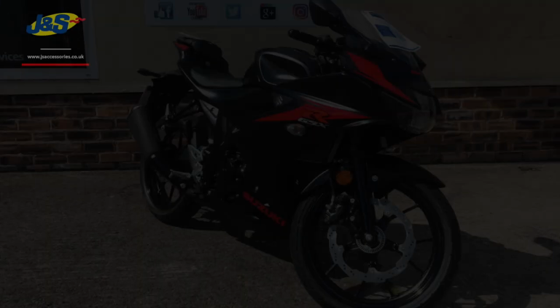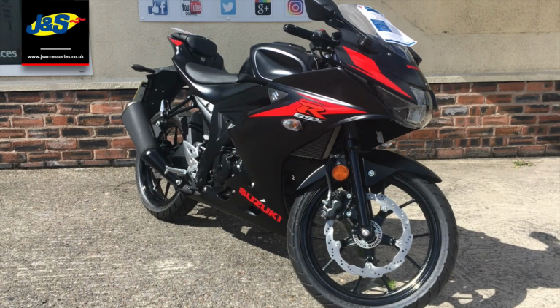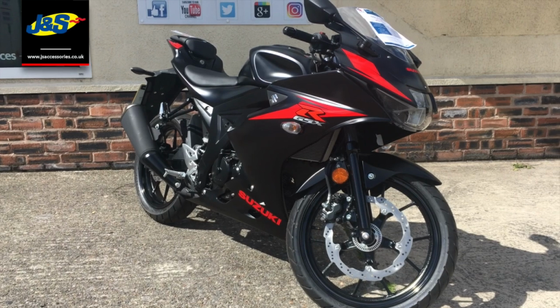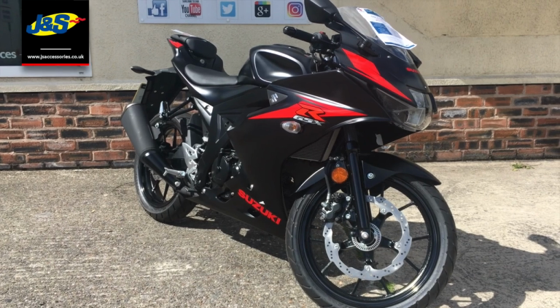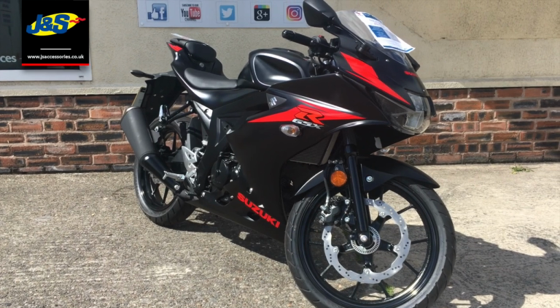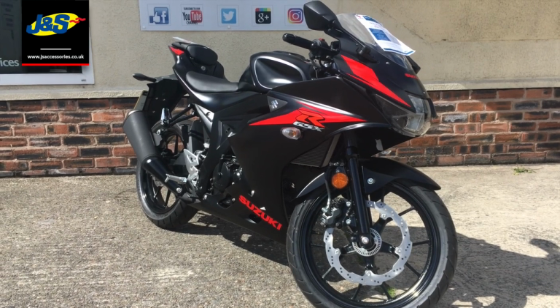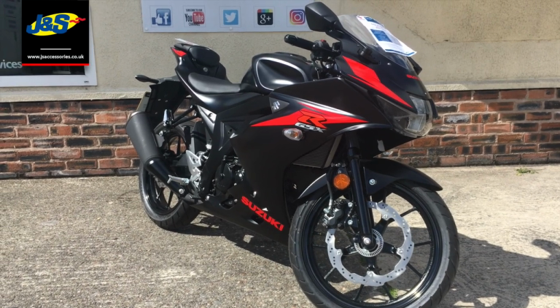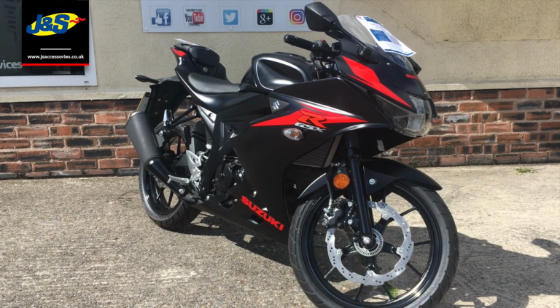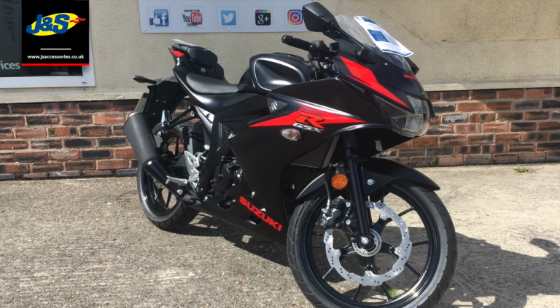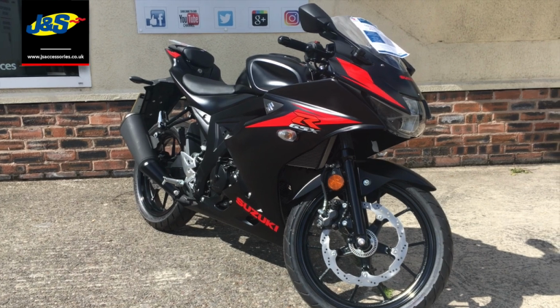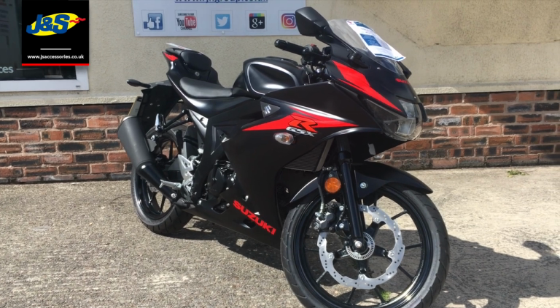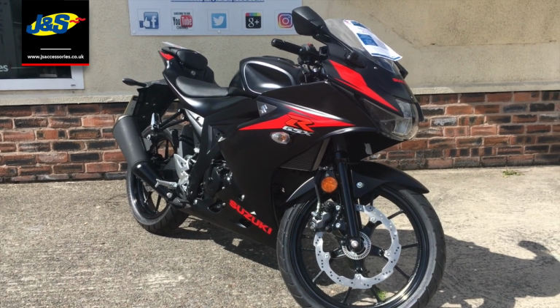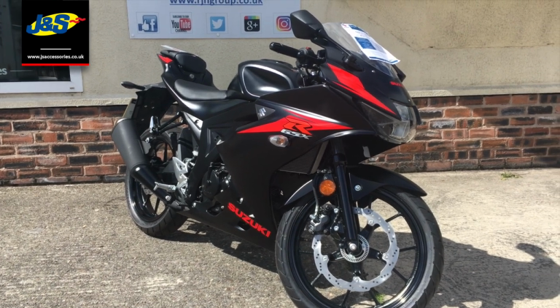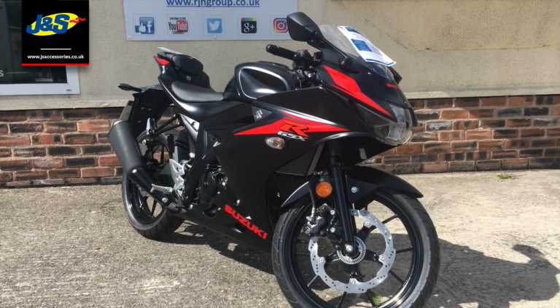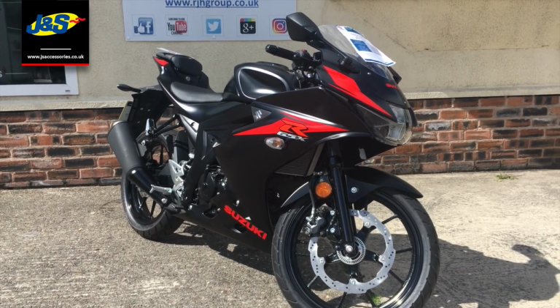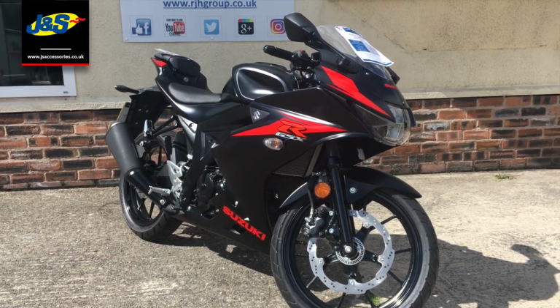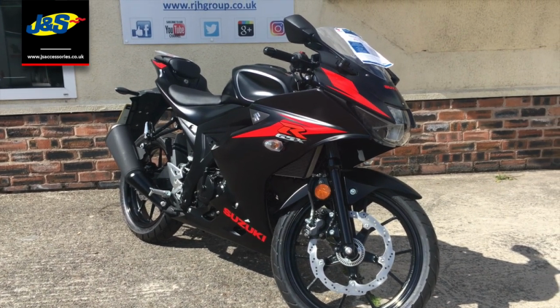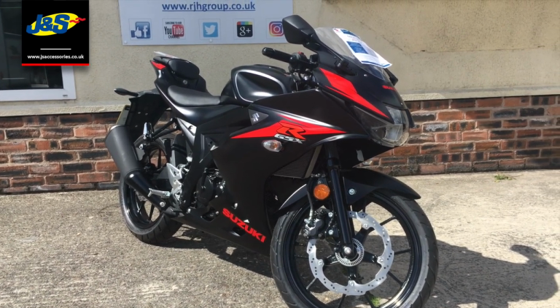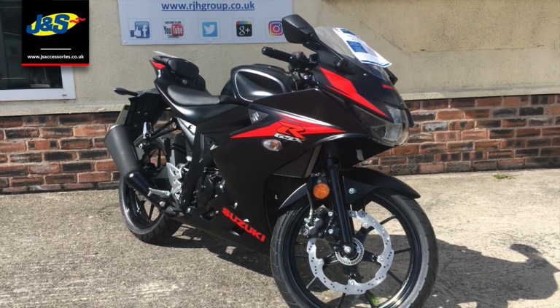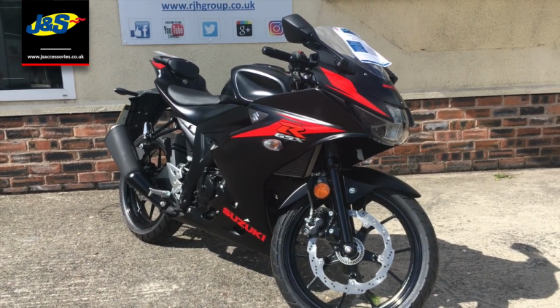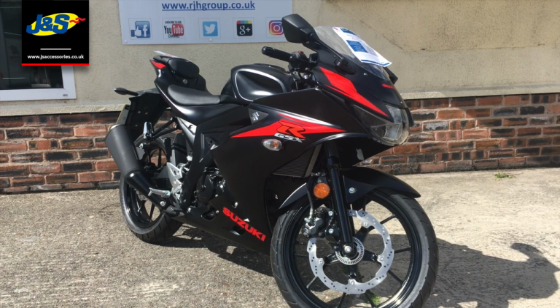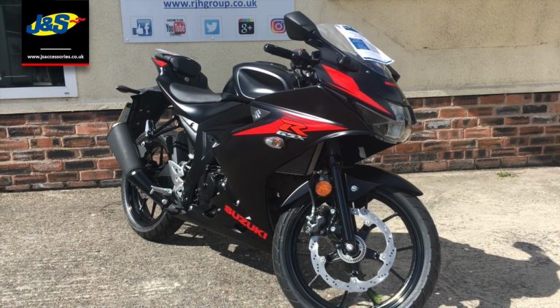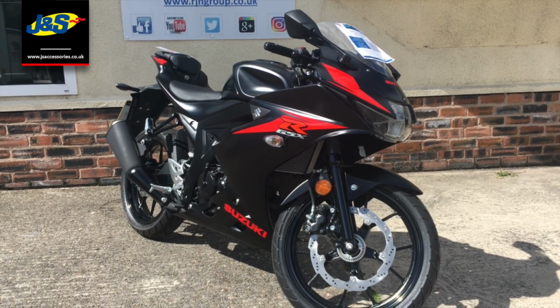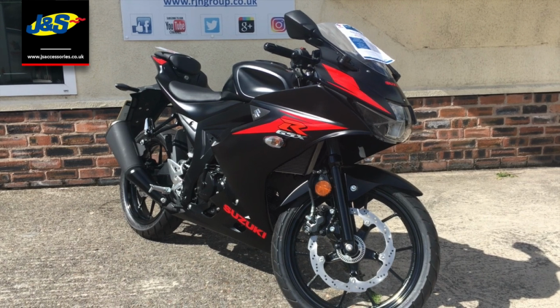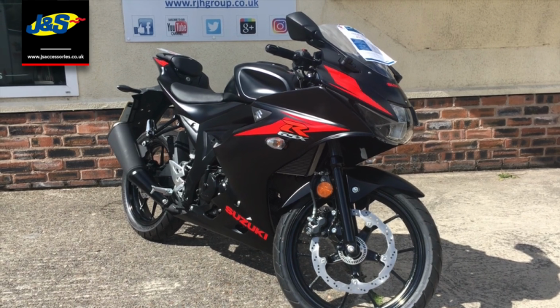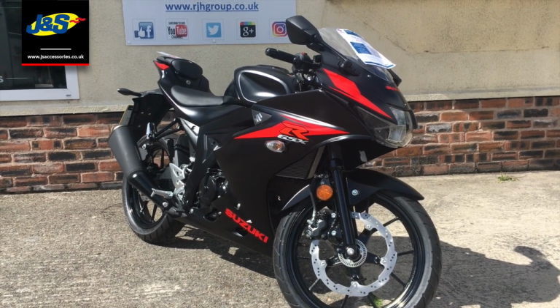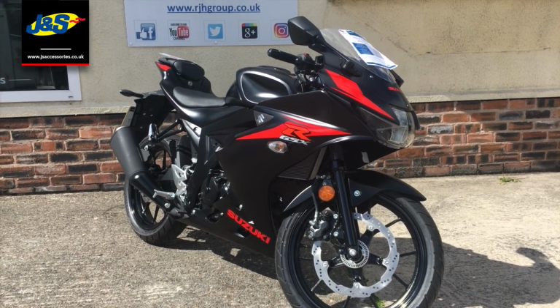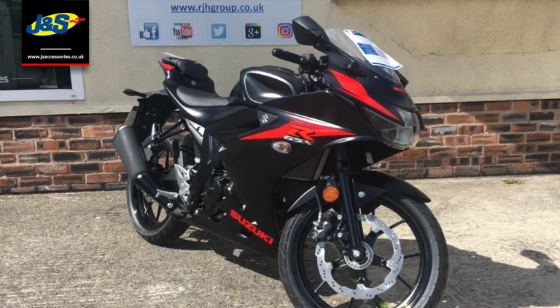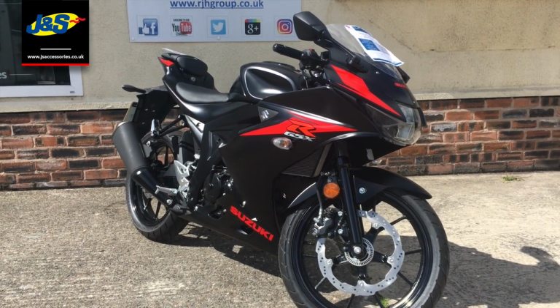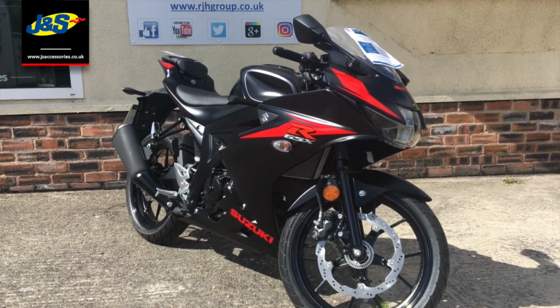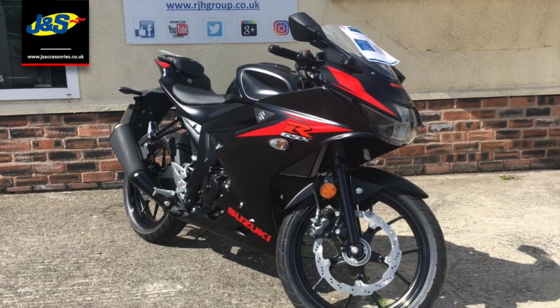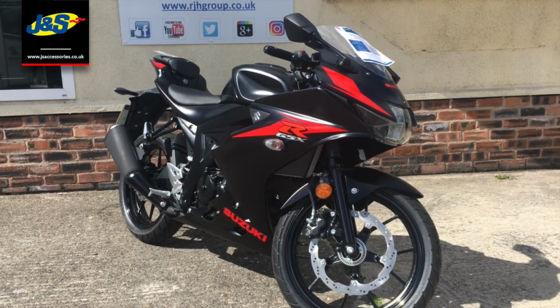Hello there, Tim from a very windy J&S here in Oakmere with a fantastic pre-registered GSXR125 here for you. It's never been a better time to get on a bike and get going with everything that's going on.